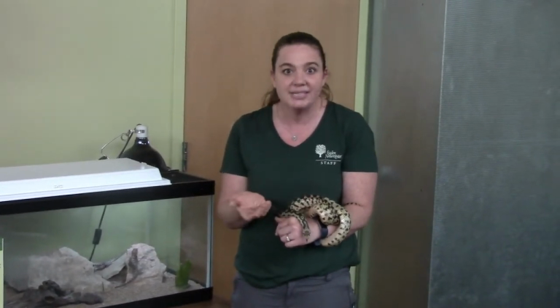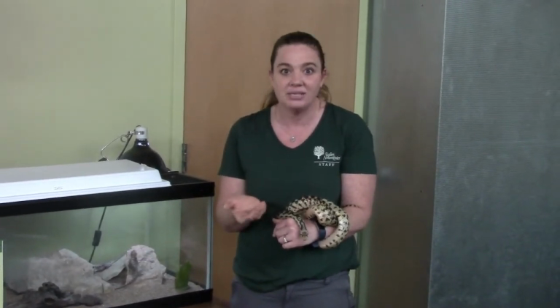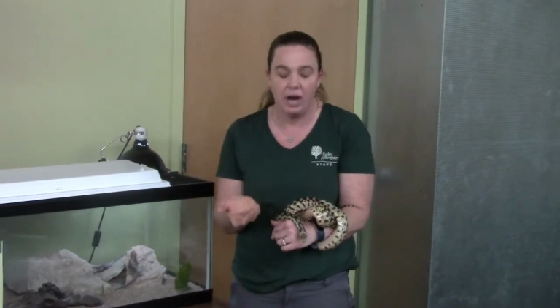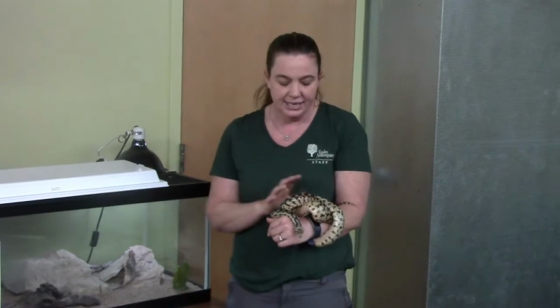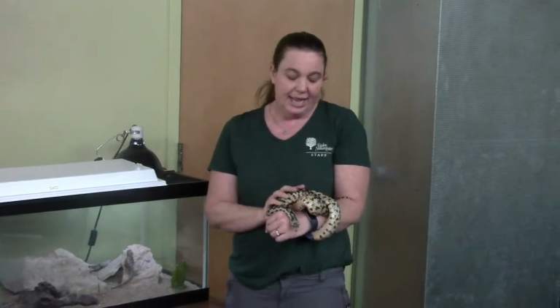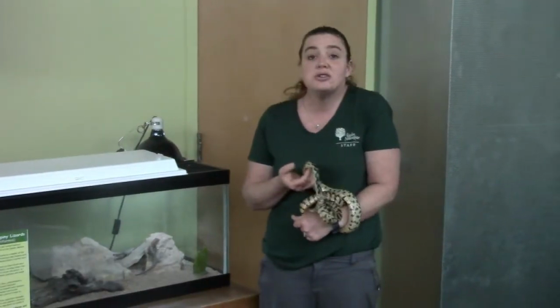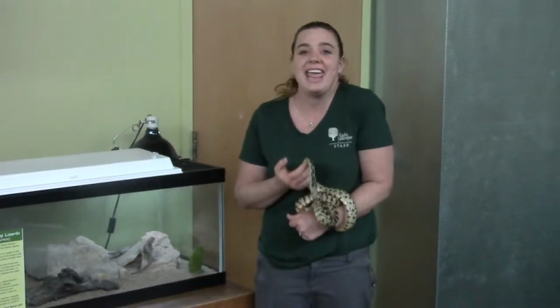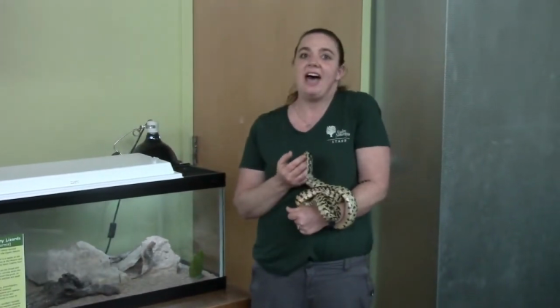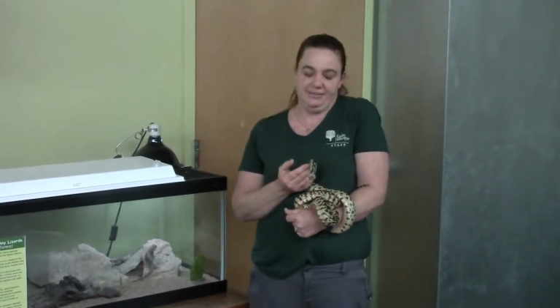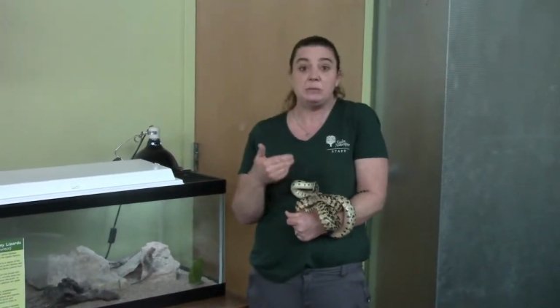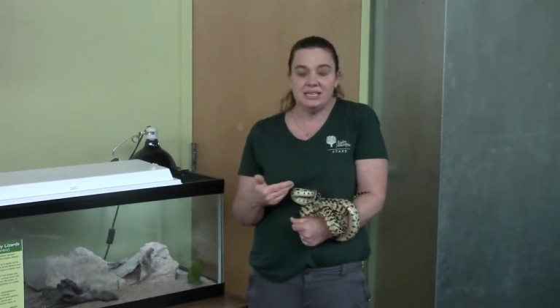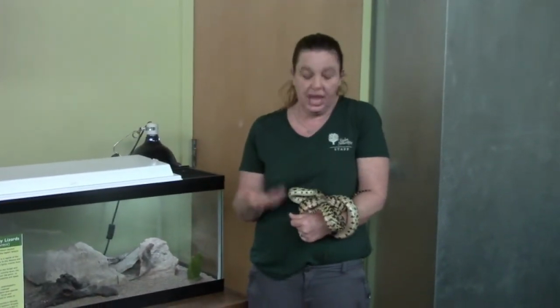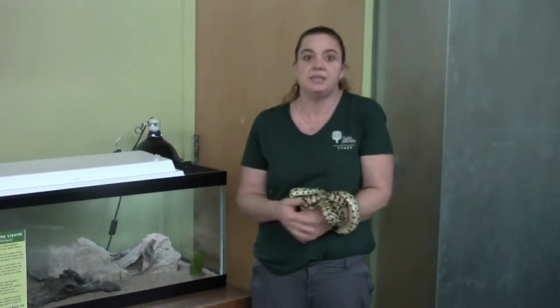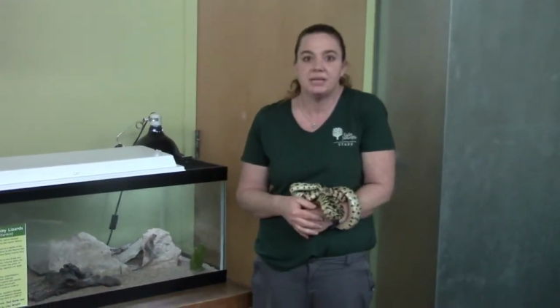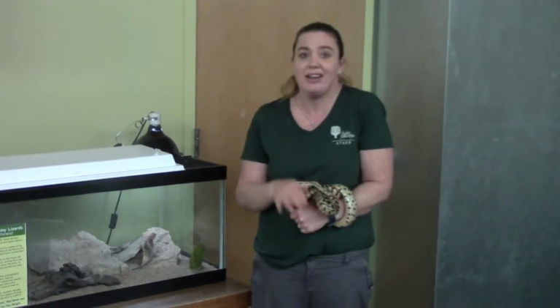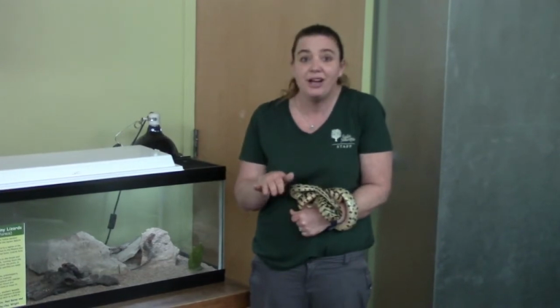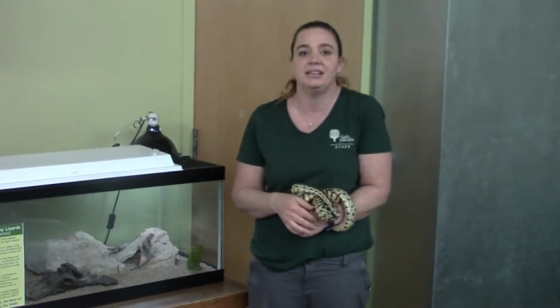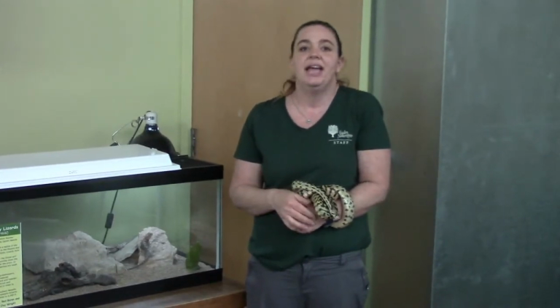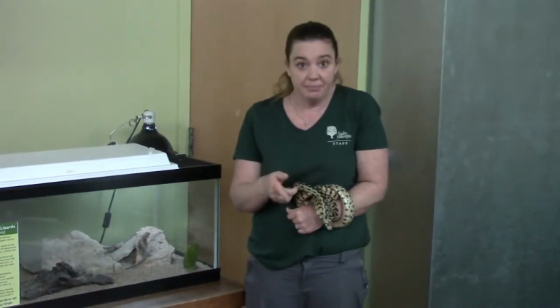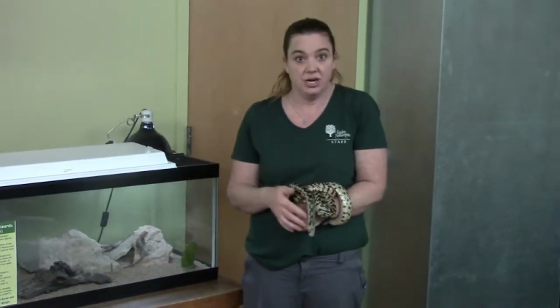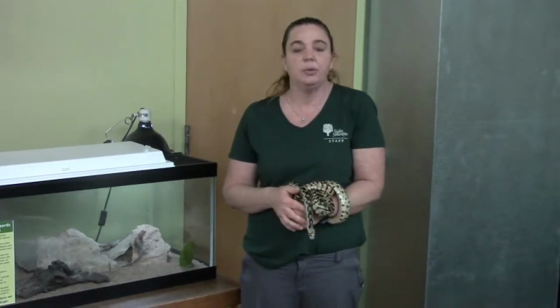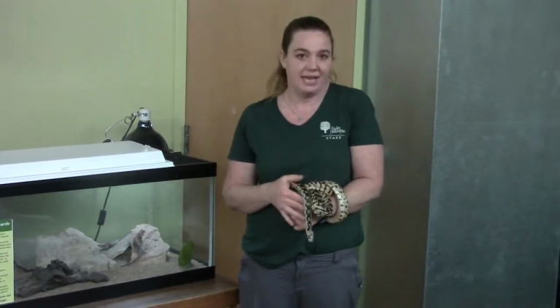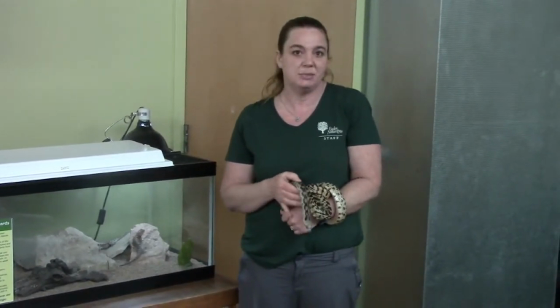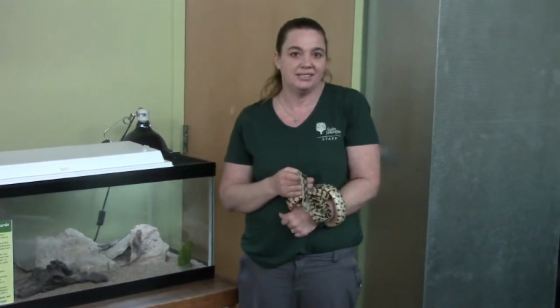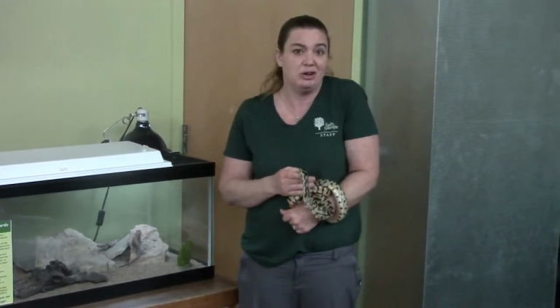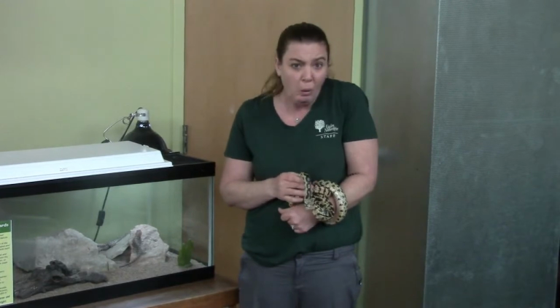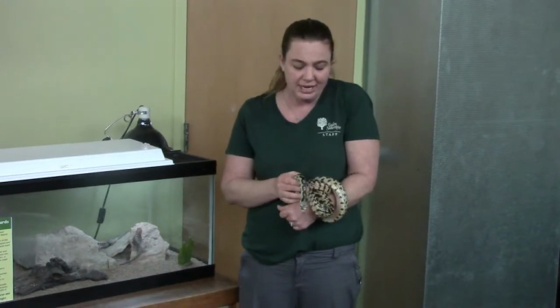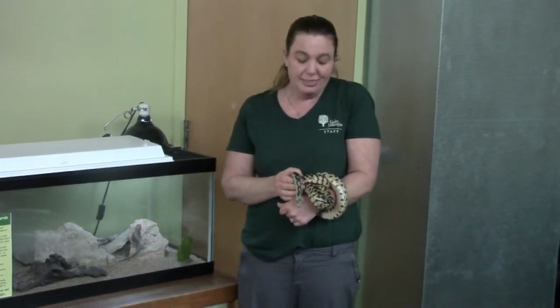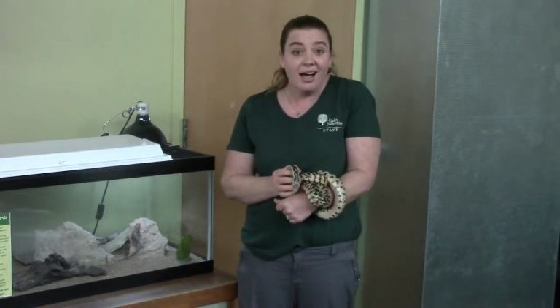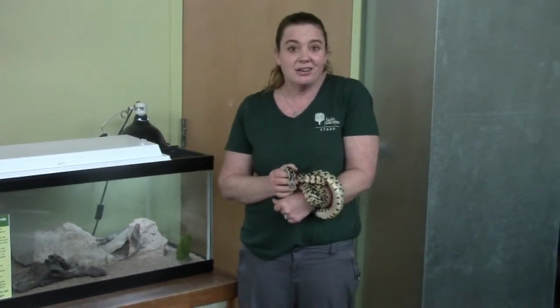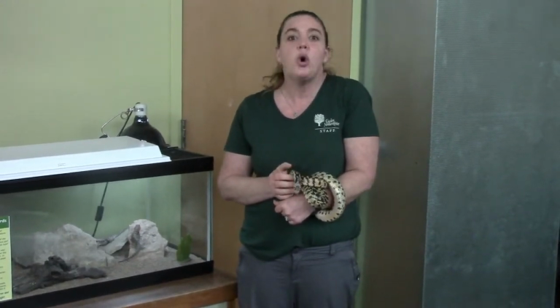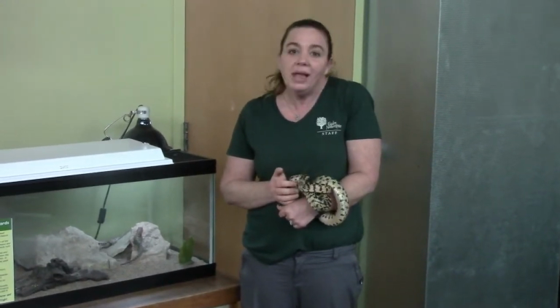That's a long time, right? And there's over 8,000 different species or types of reptiles on every continent except for Antarctica, which makes sense because Antarctica's cold. And these guys are cold-blooded.